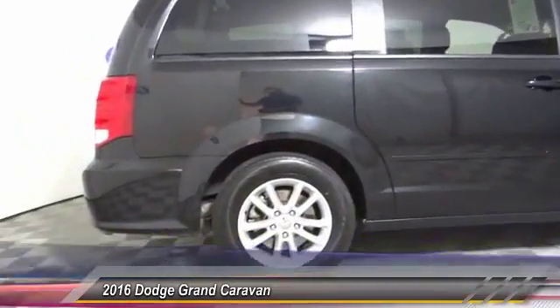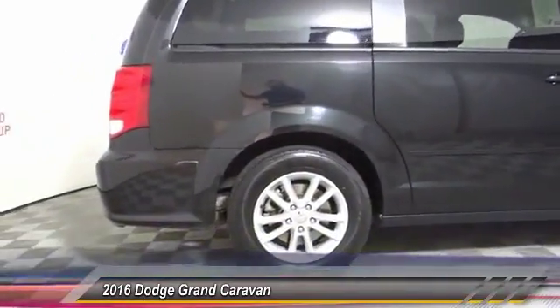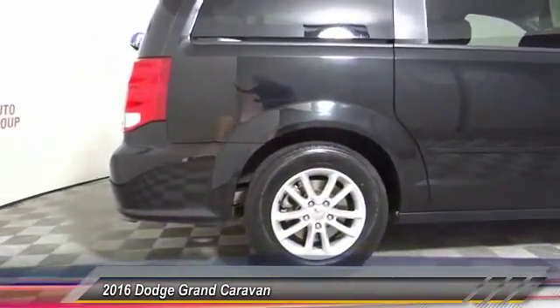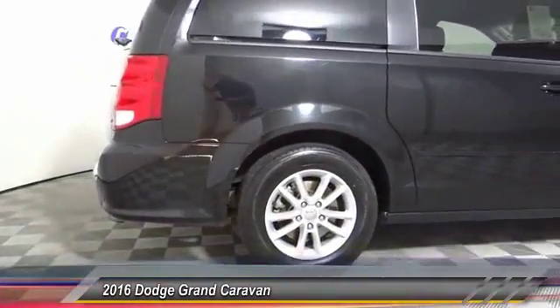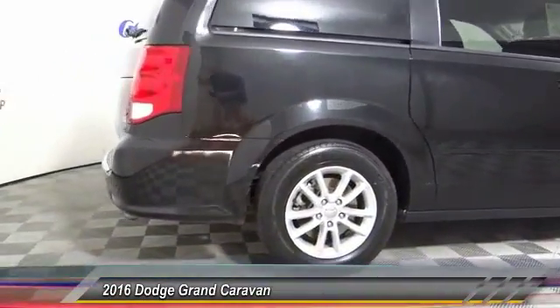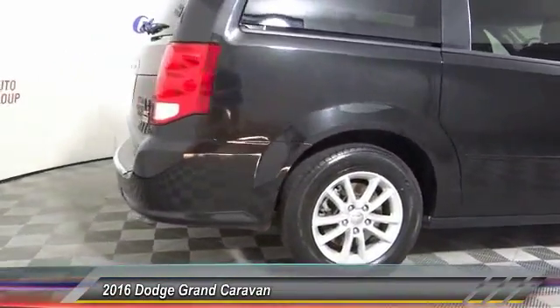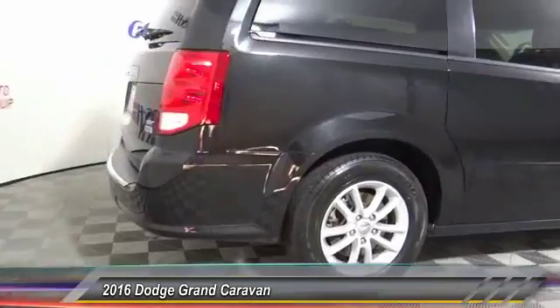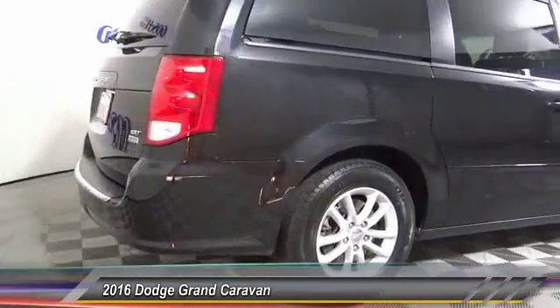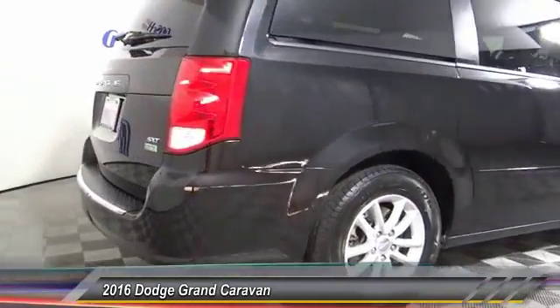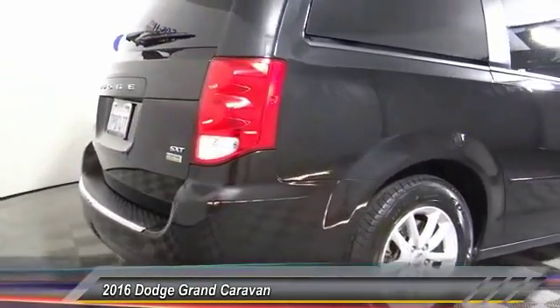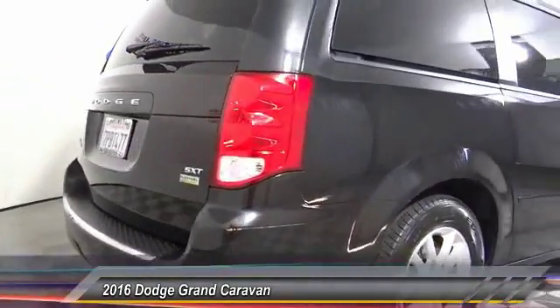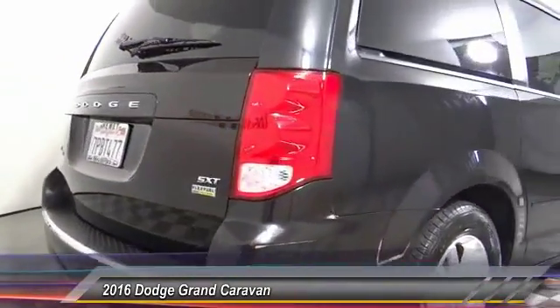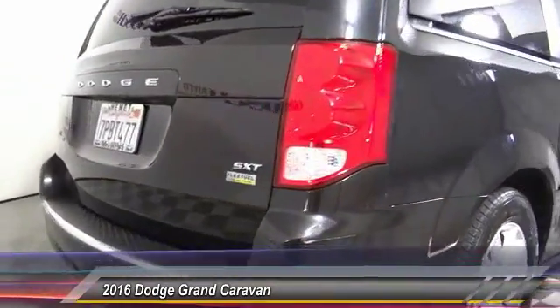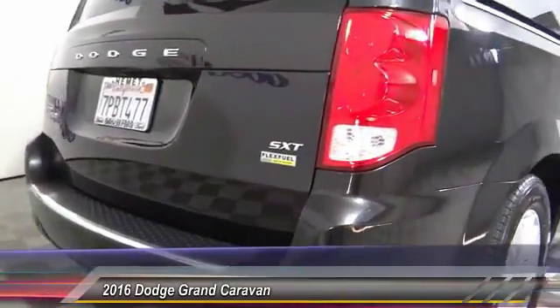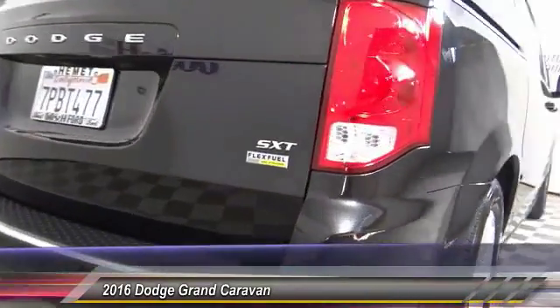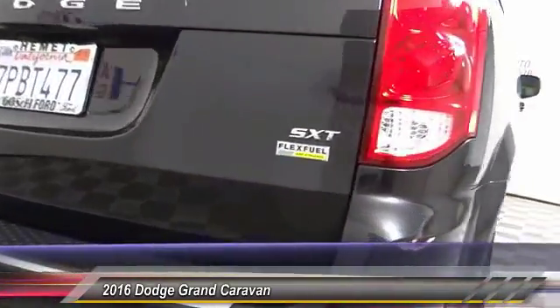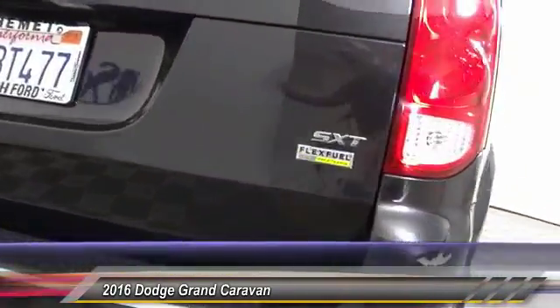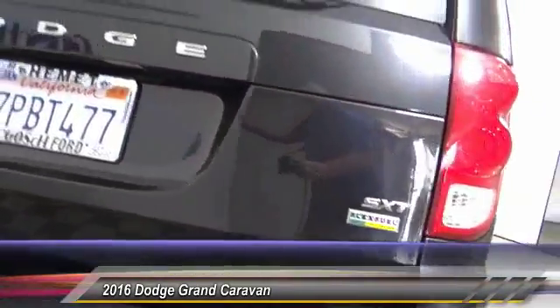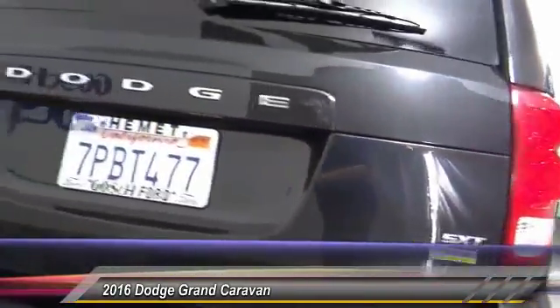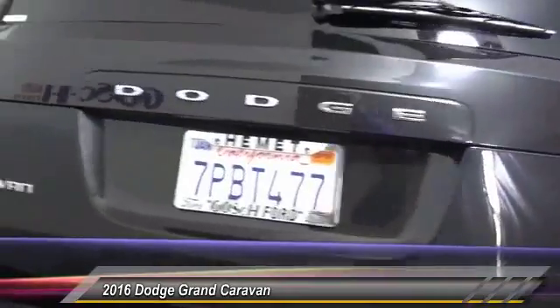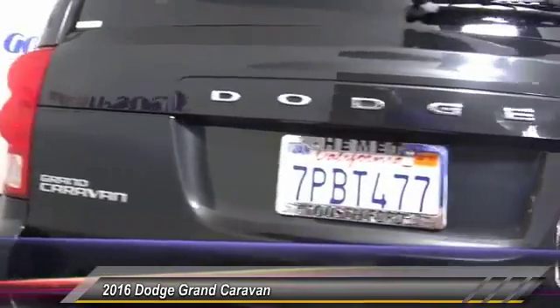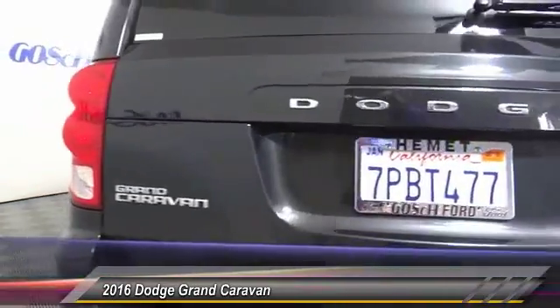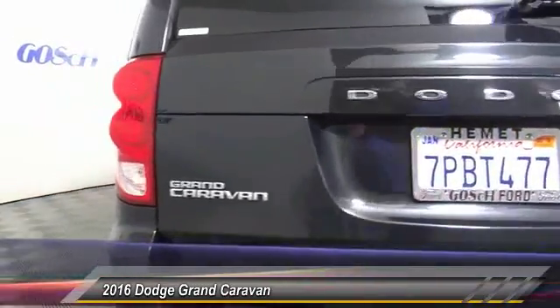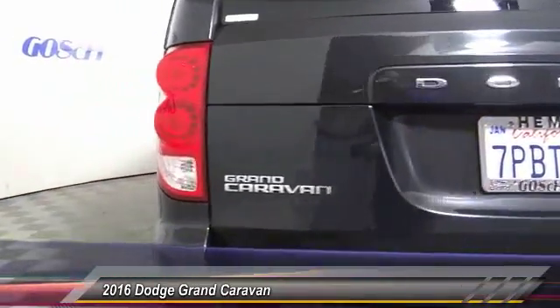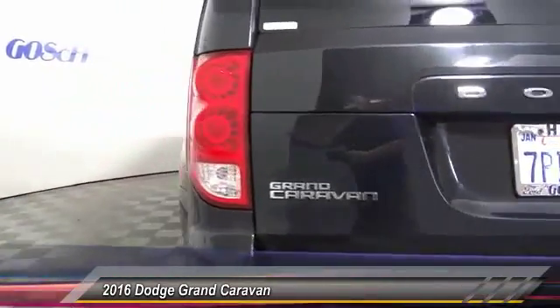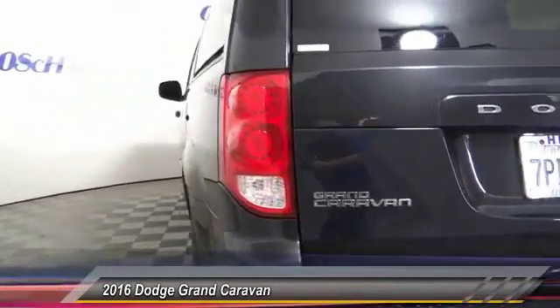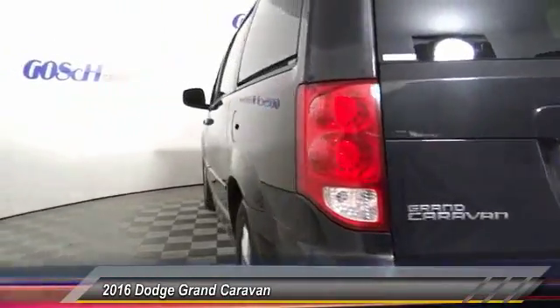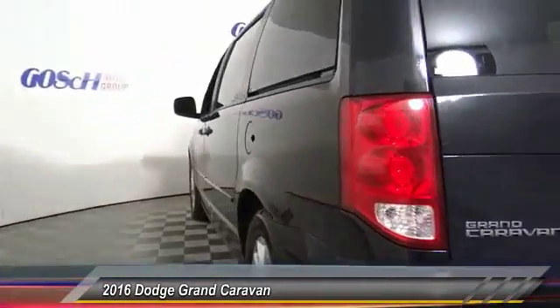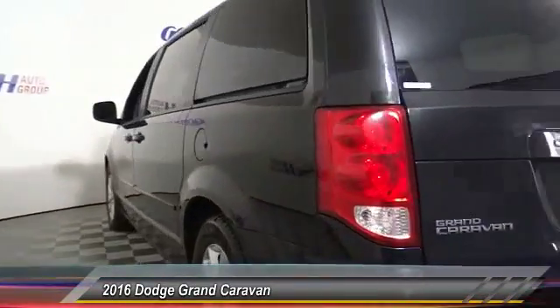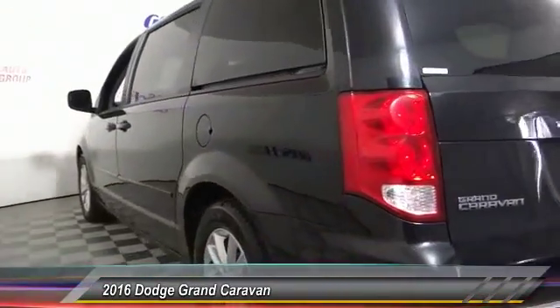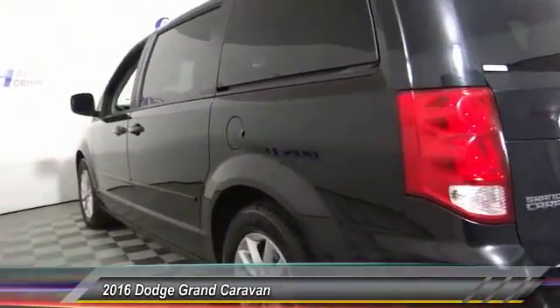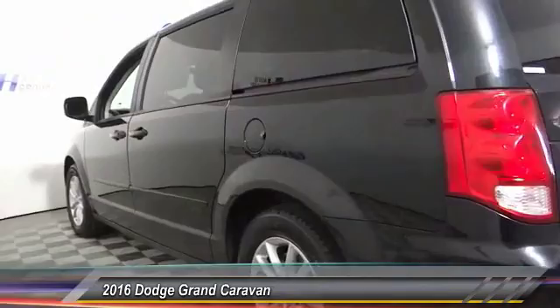With an innovative seating arrangement, versatile cargo storage, and enough entertainment features to keep the kids entertained on road trips. And is priced below $20,000. This vehicle has less than 45,000 miles.